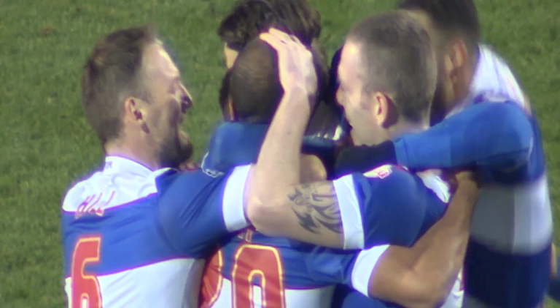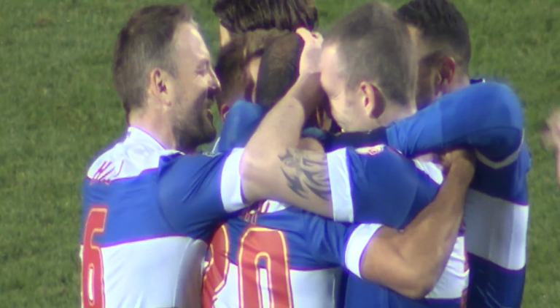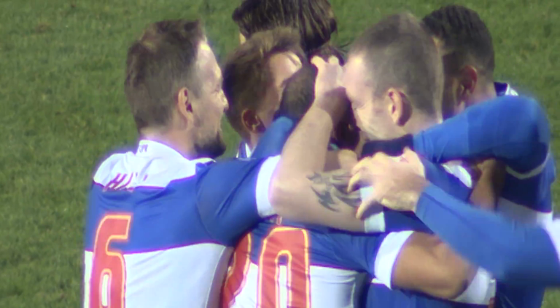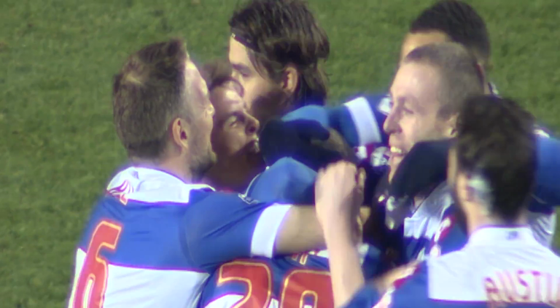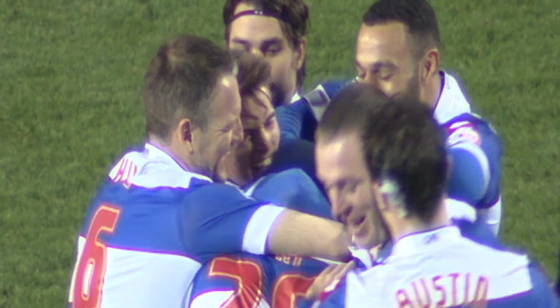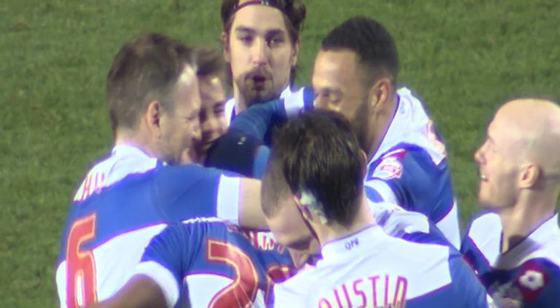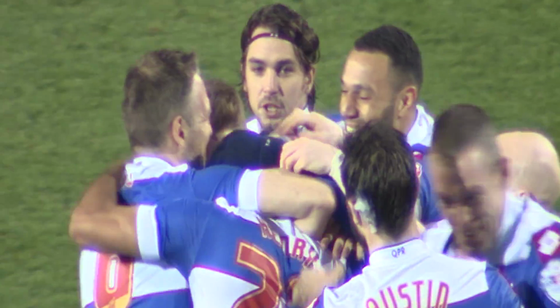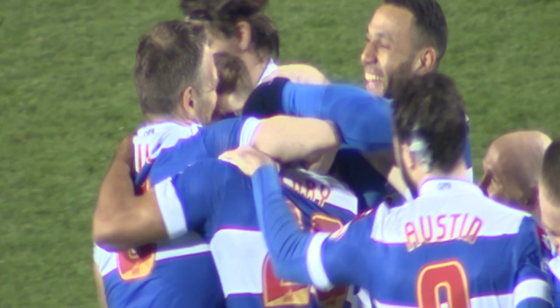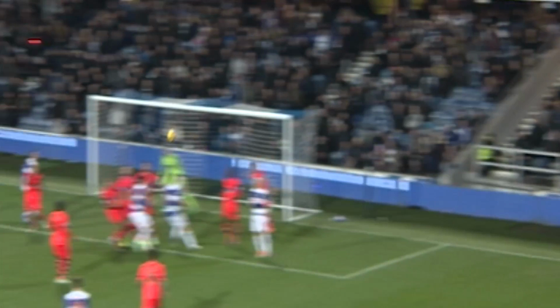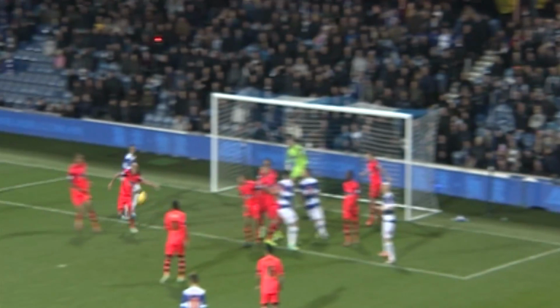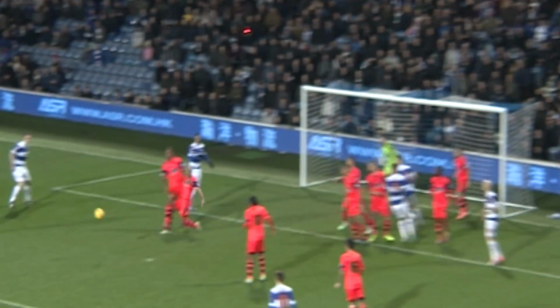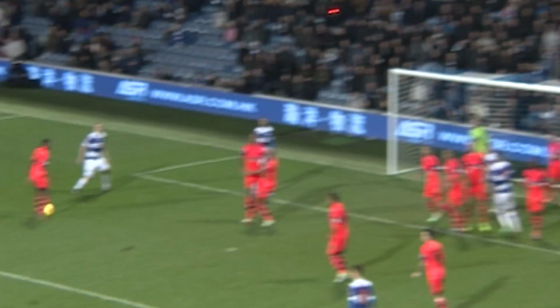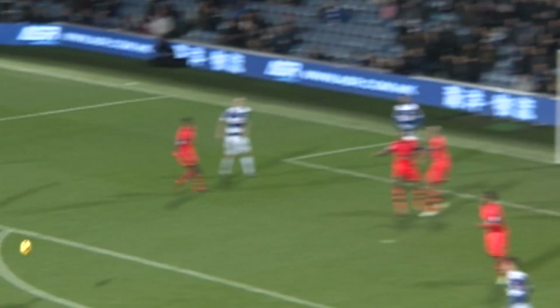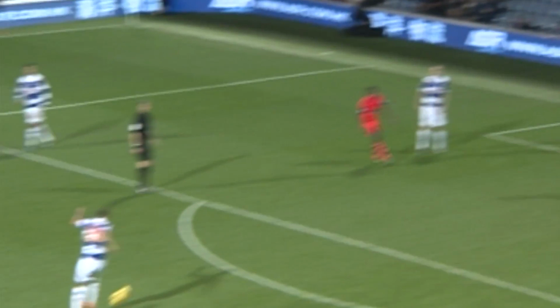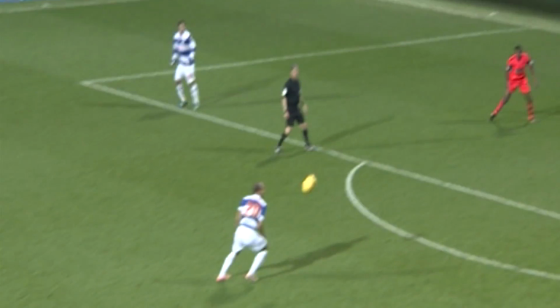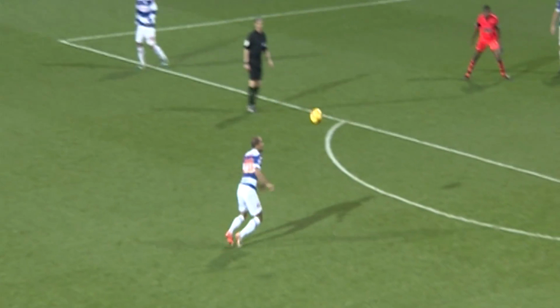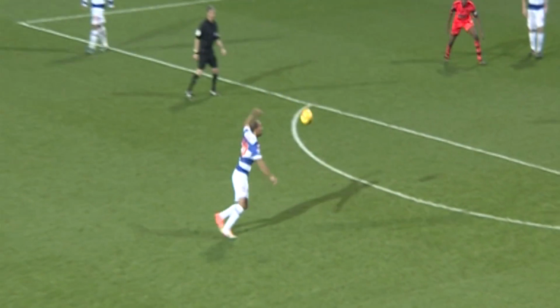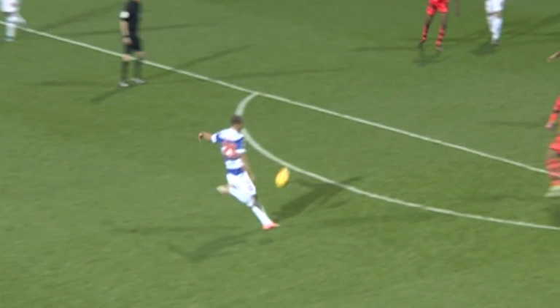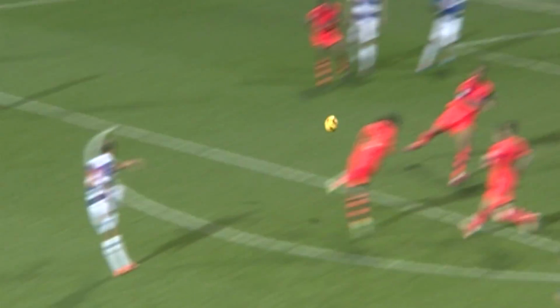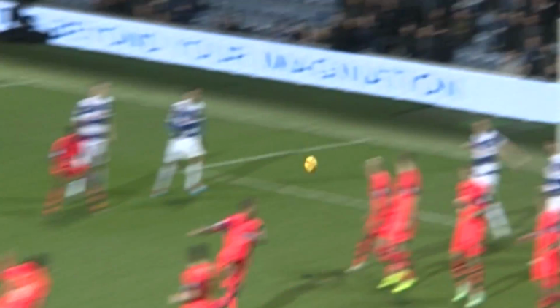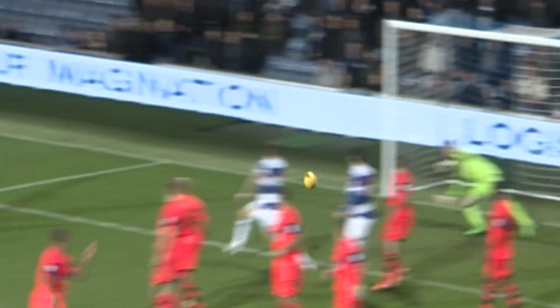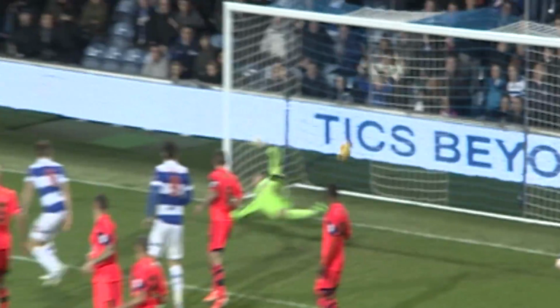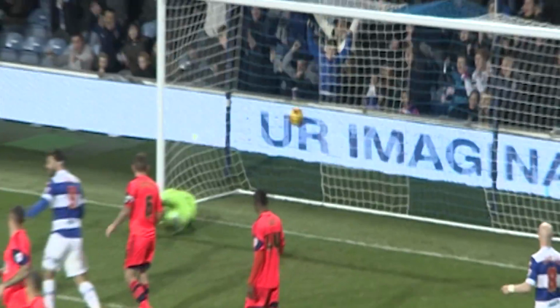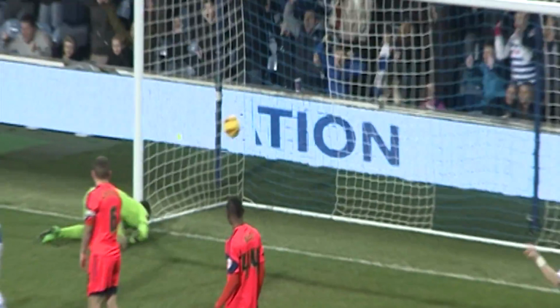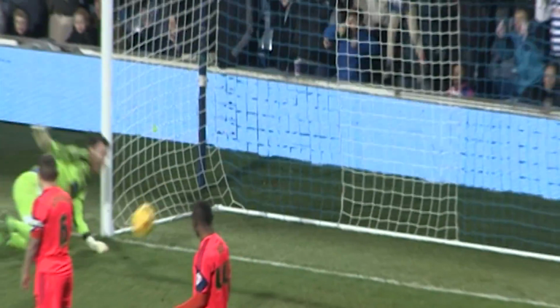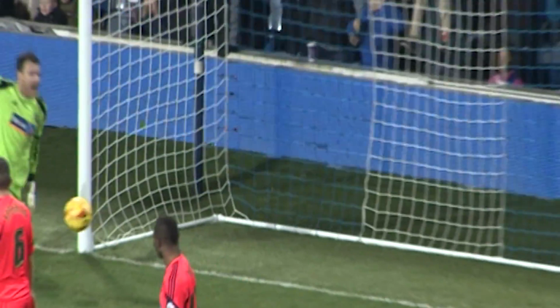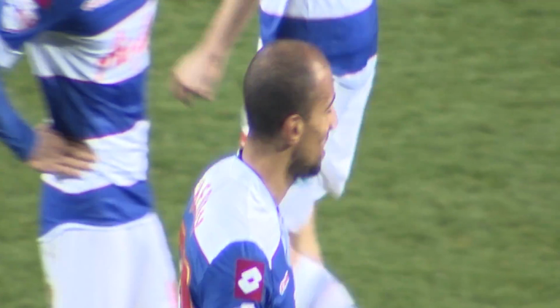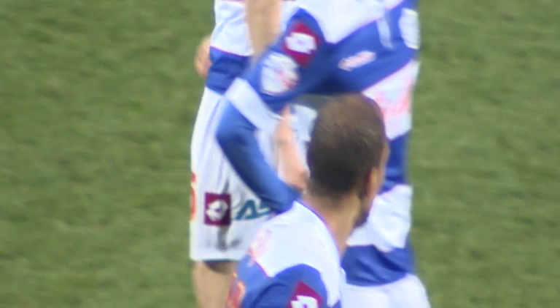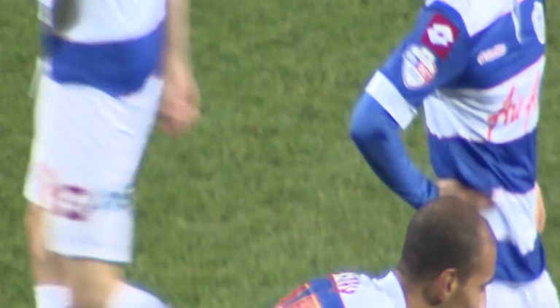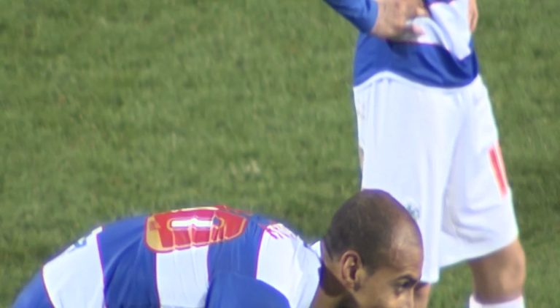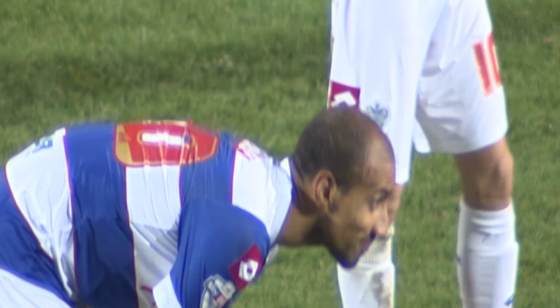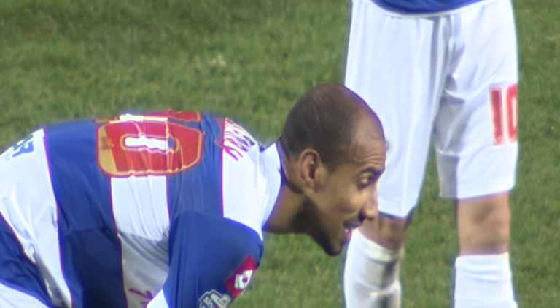Thunderous right foot volley — QPR 2, Bolton nil. Pretty dreadful defending: when the initial clearance came out of the box, nobody in a bright orange shirt went to Carl Henry, and on his second touch, to his credit, he found the right side of the area.